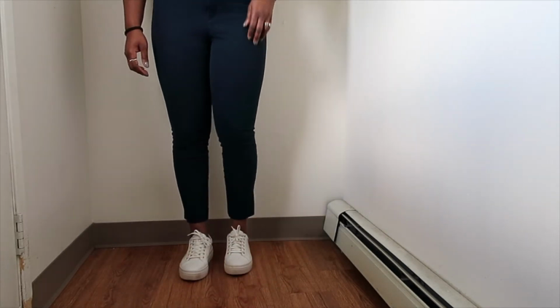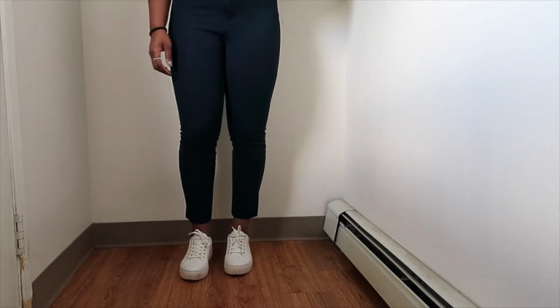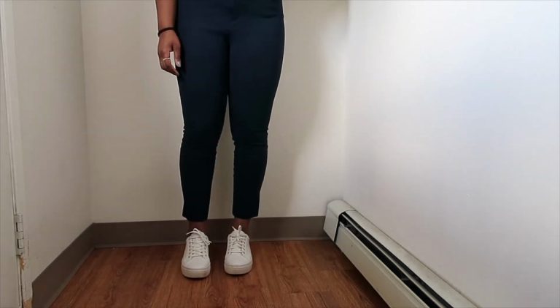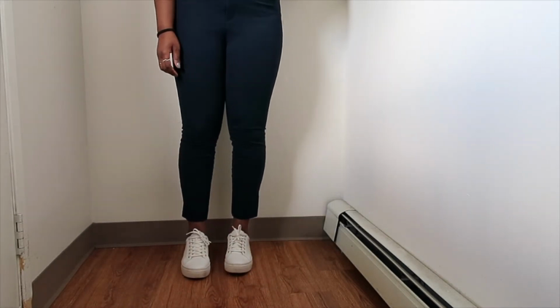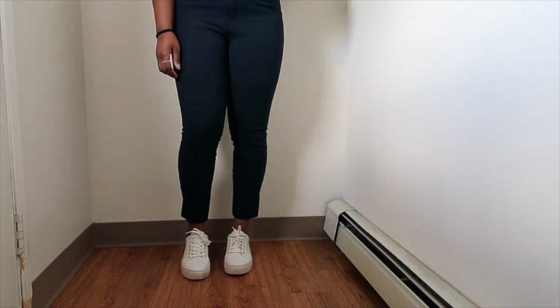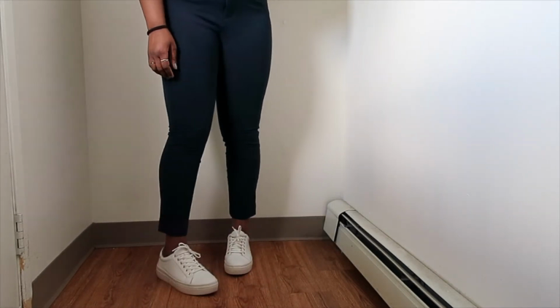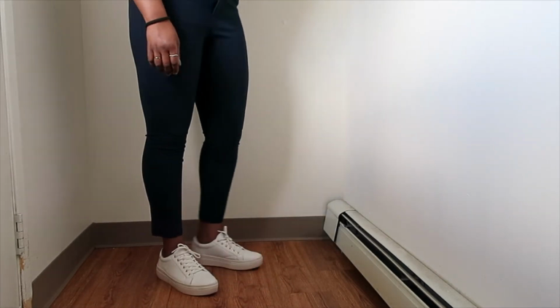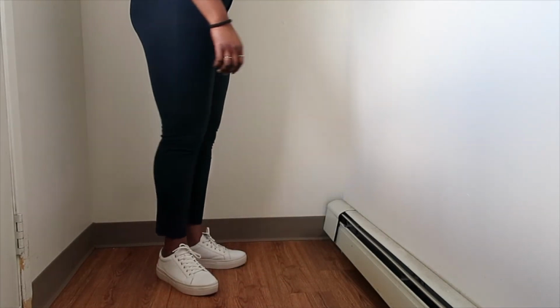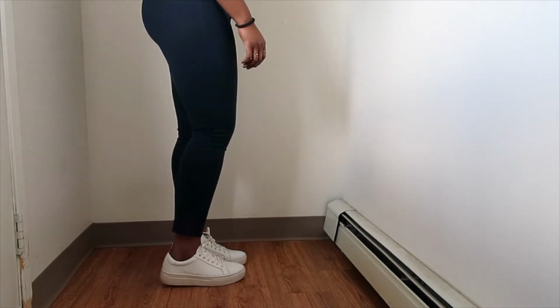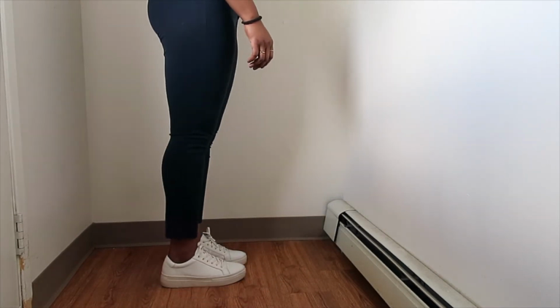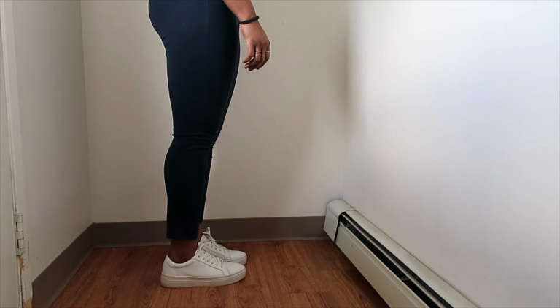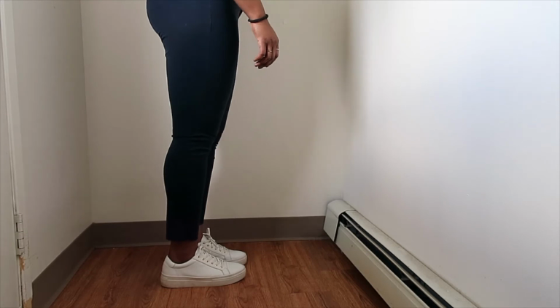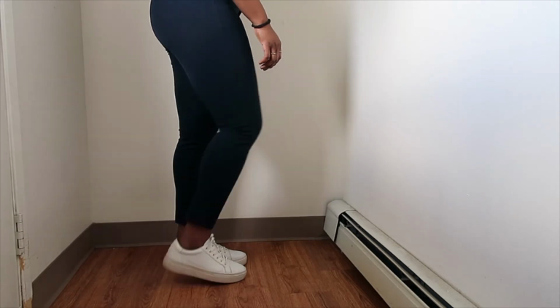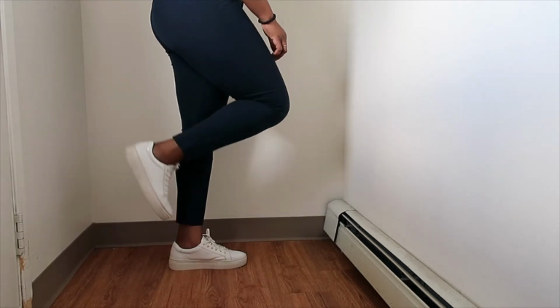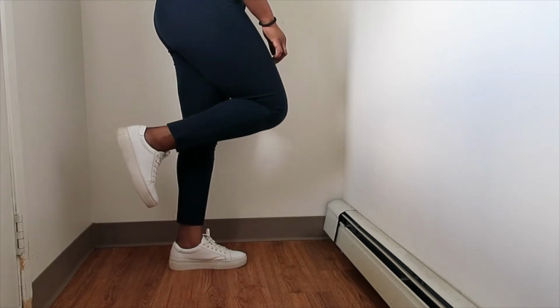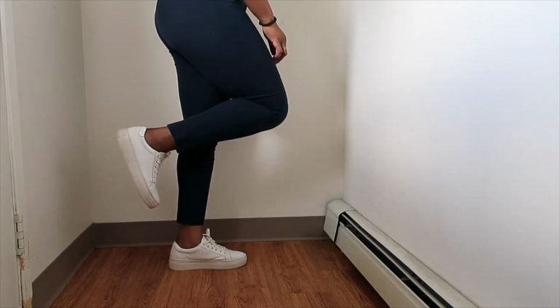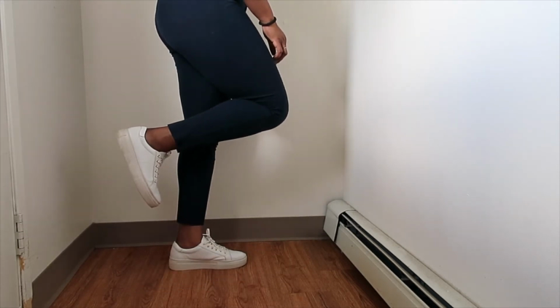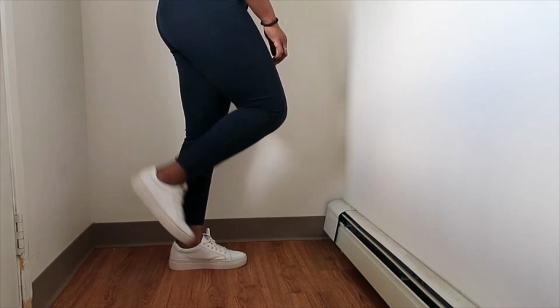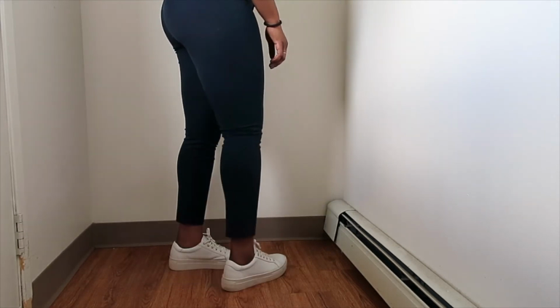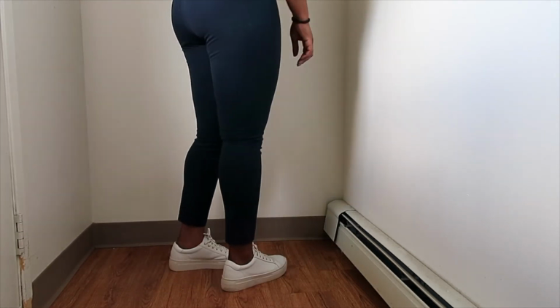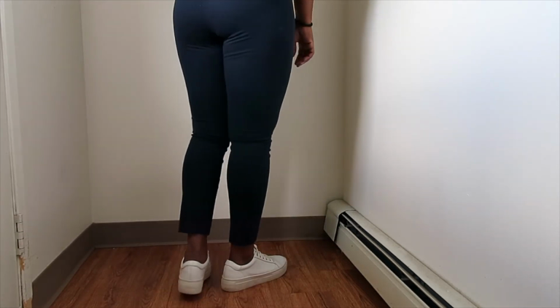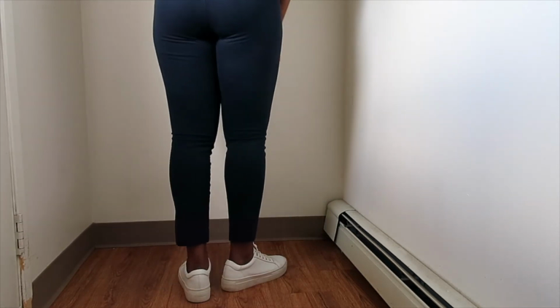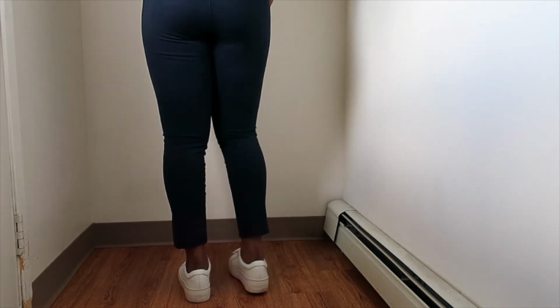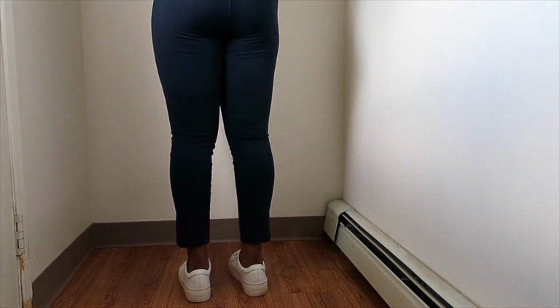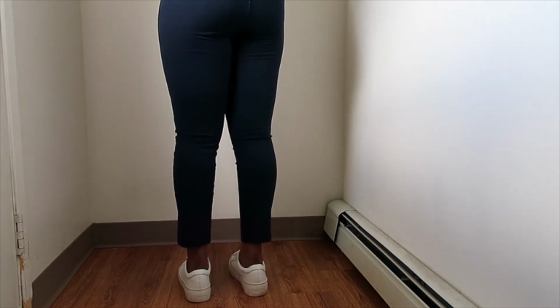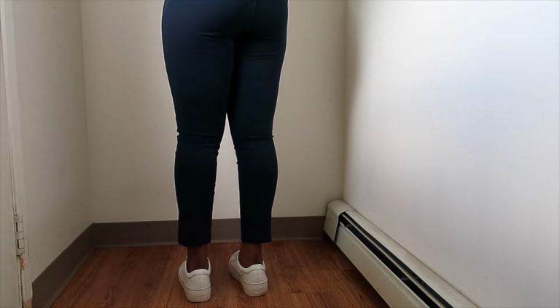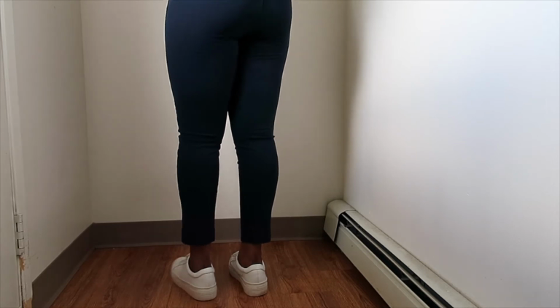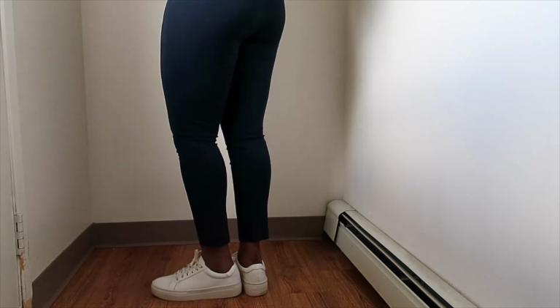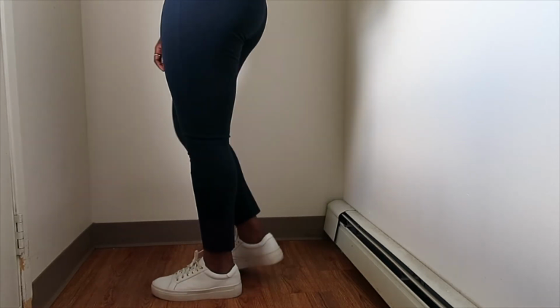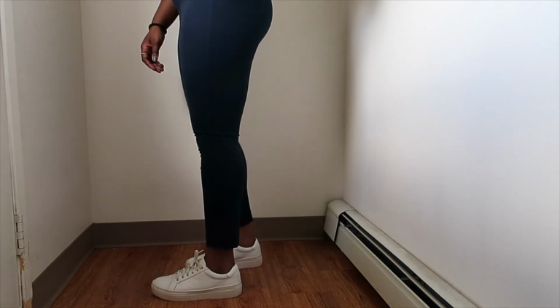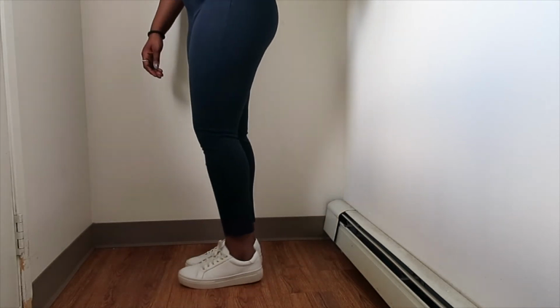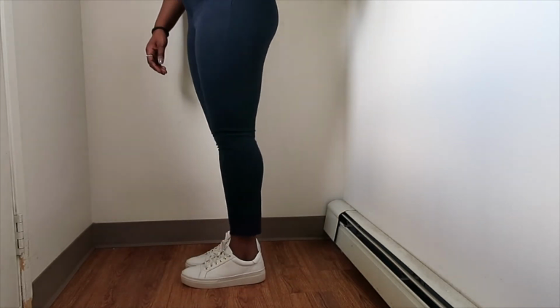I definitely love wearing them to work and I can see myself wearing these in a casual setting as well. They're just super easy — they have a little bit less height than the Judy platforms, but I love them and they're just so easy to wear.